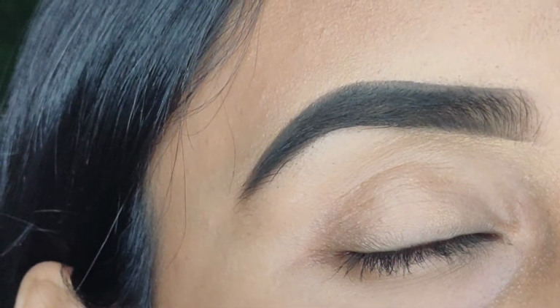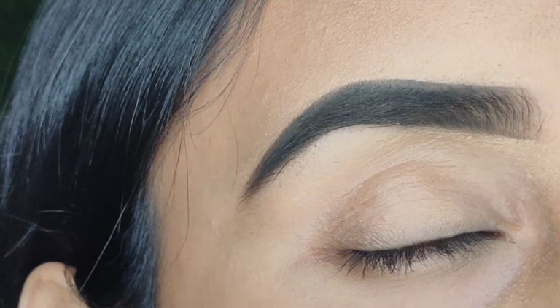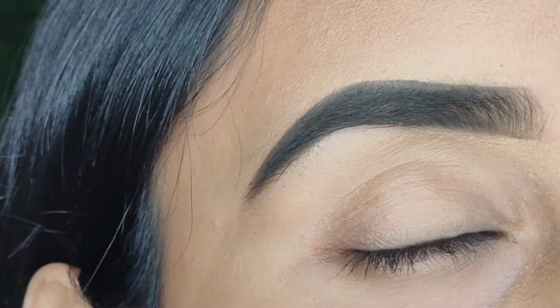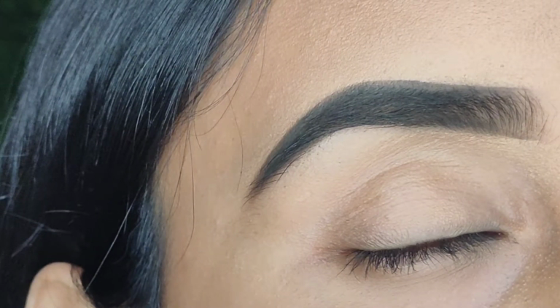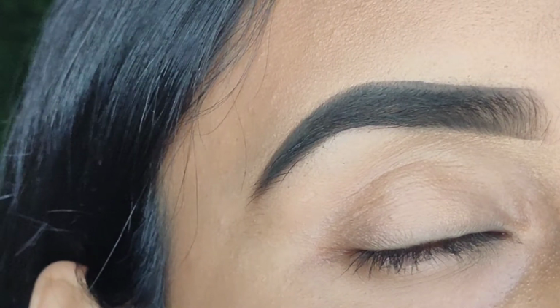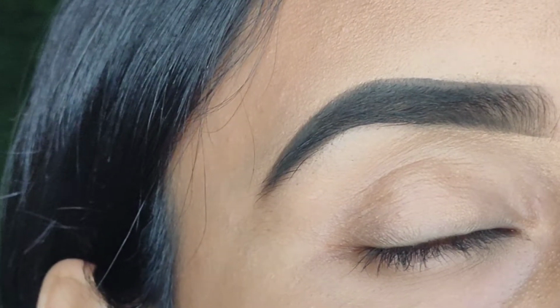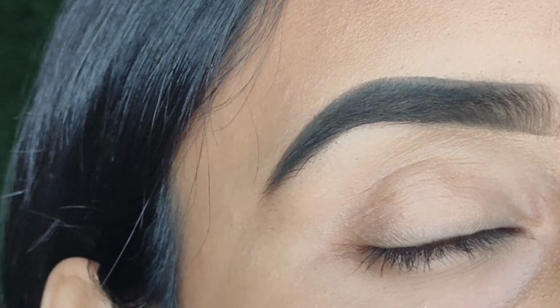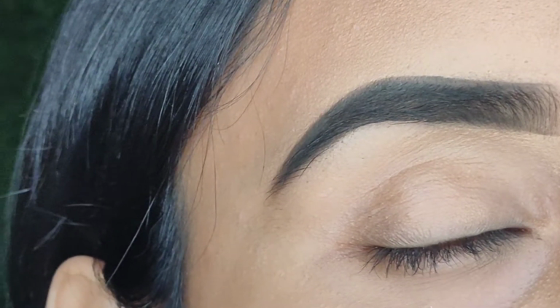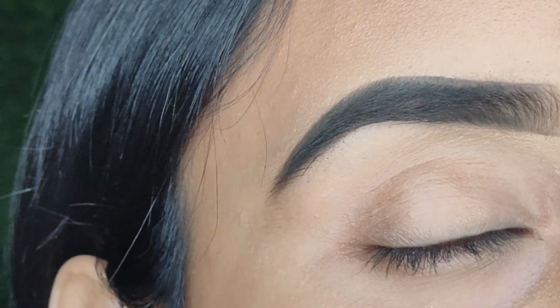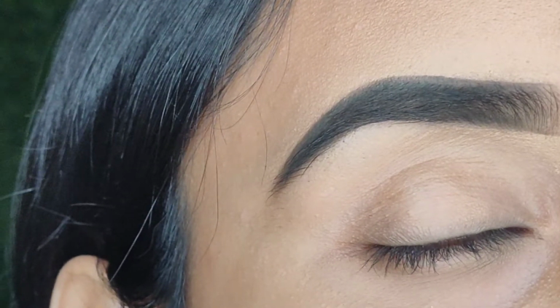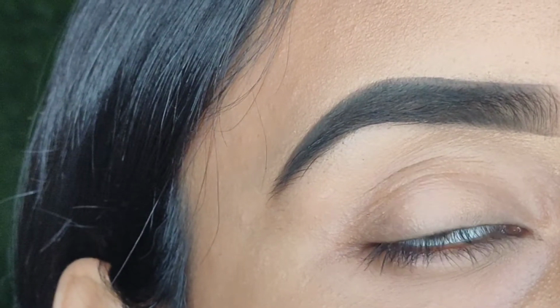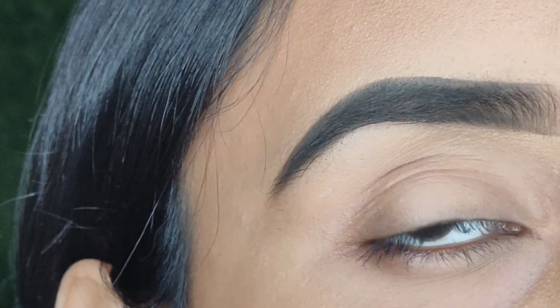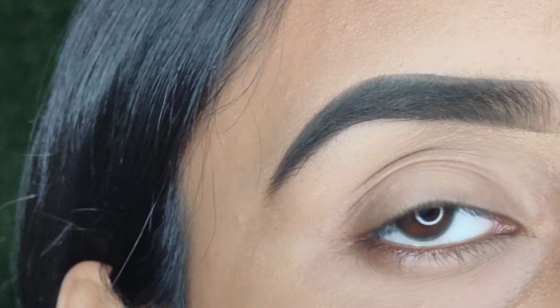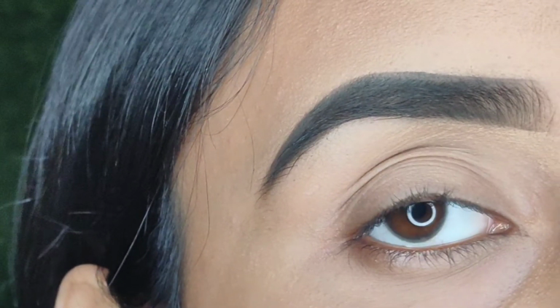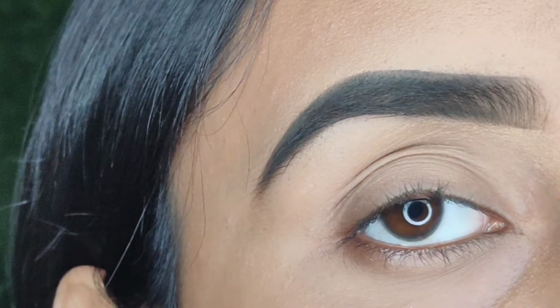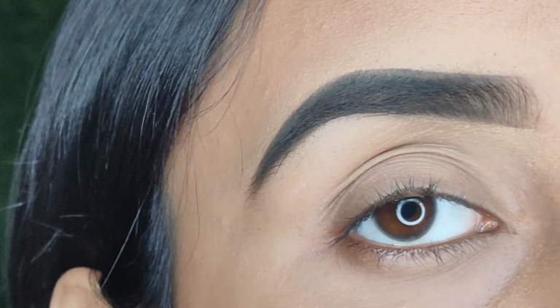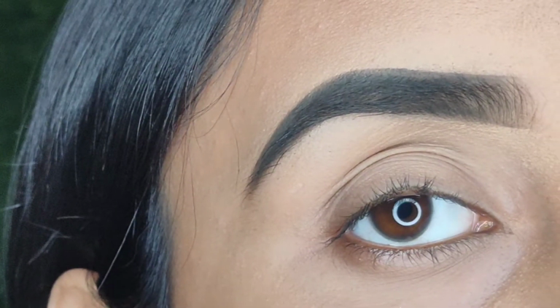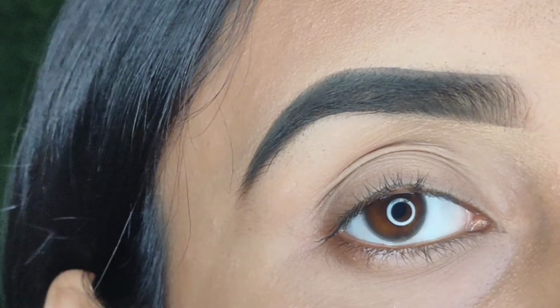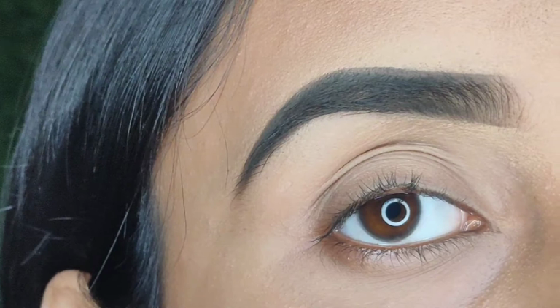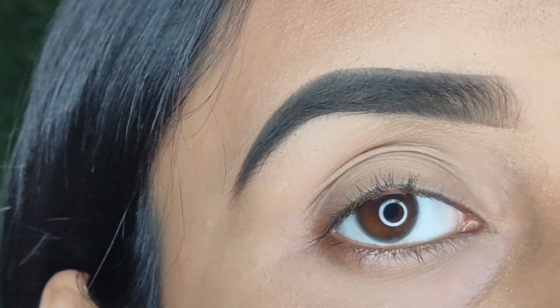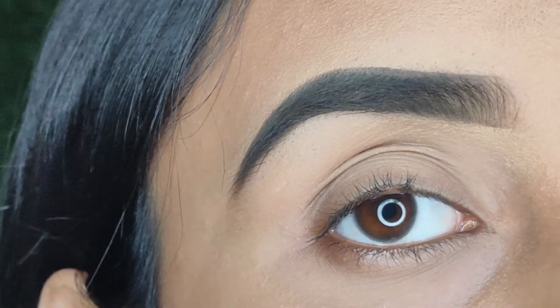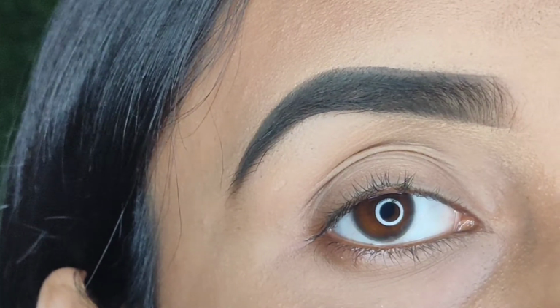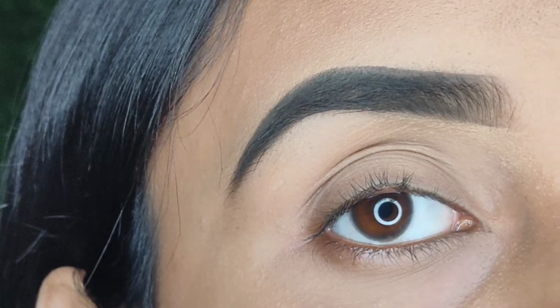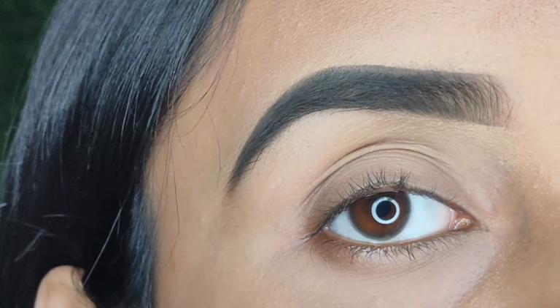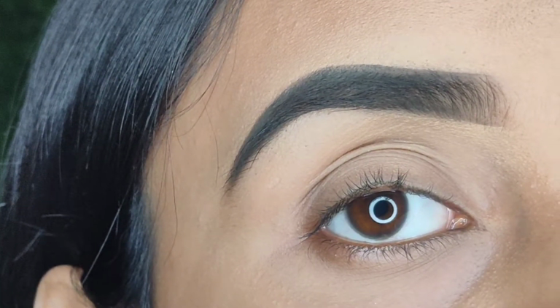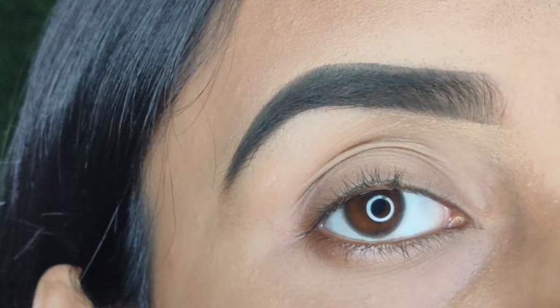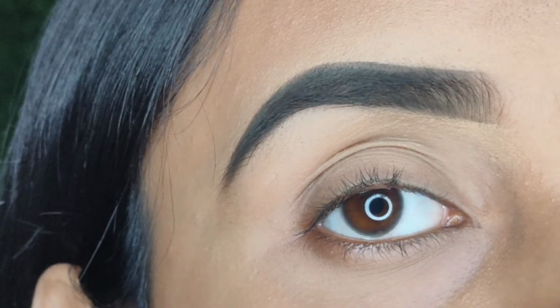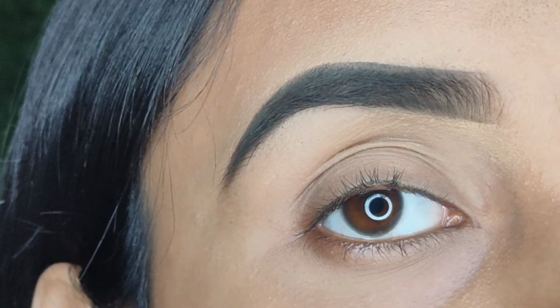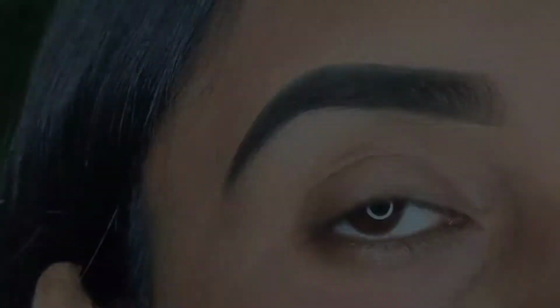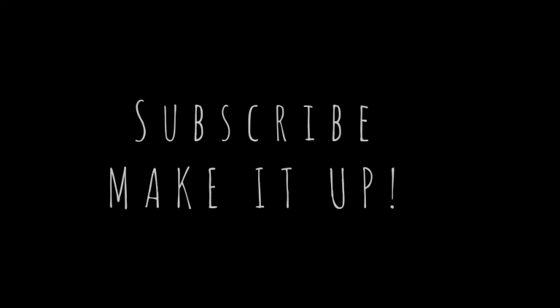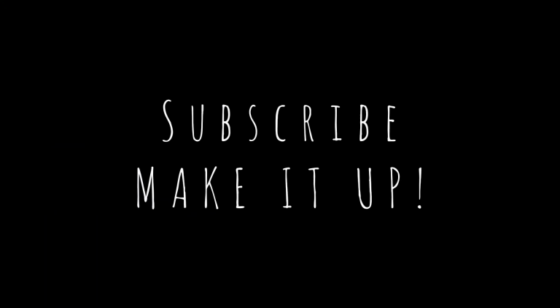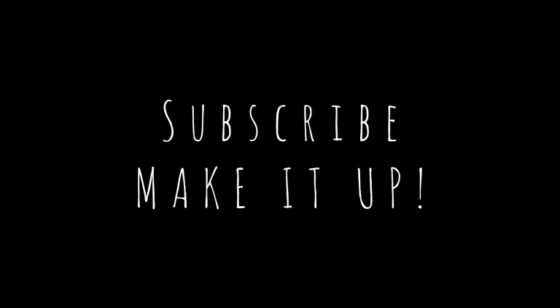So that's pretty much it — how I do my eyebrows. I hope you enjoyed the video. If you did, then please don't forget to give it a thumbs up. I'll see you guys in my next video. Bye.